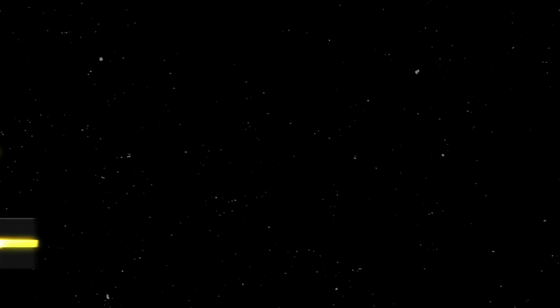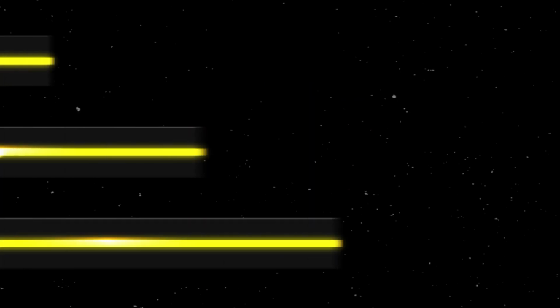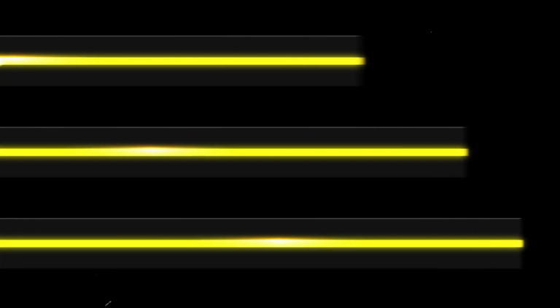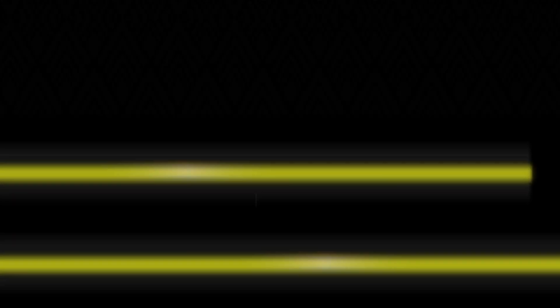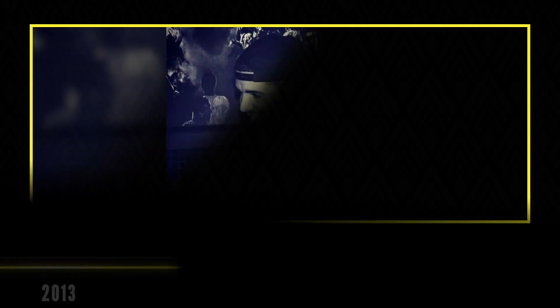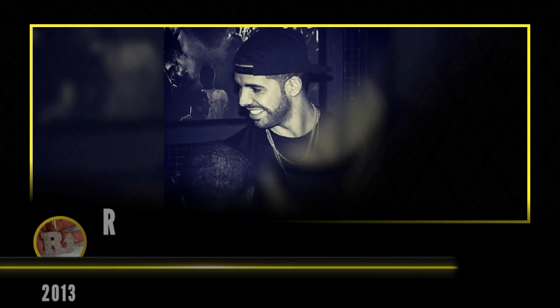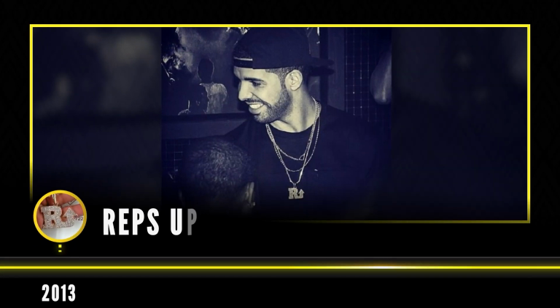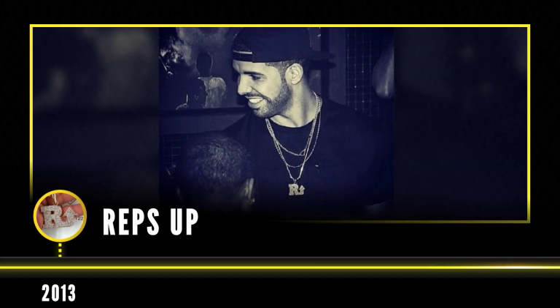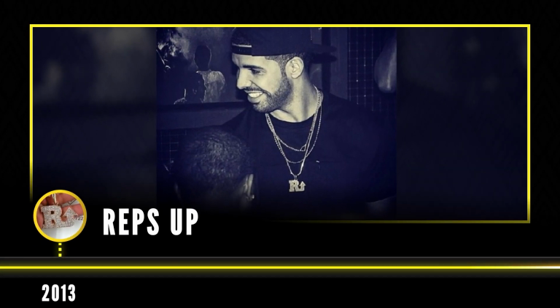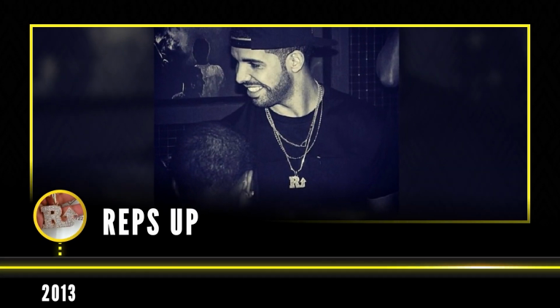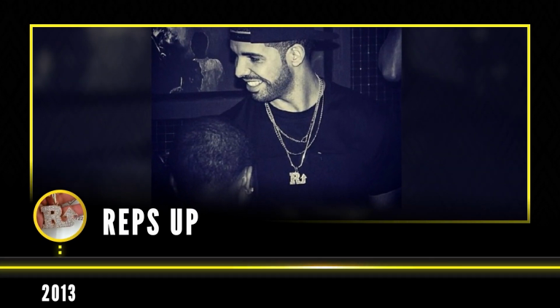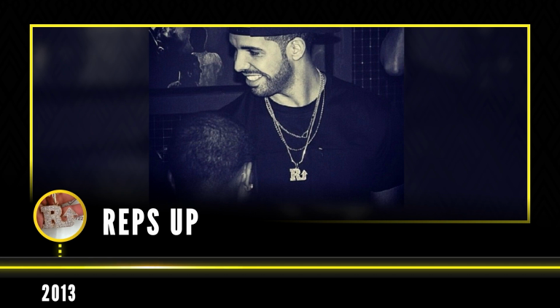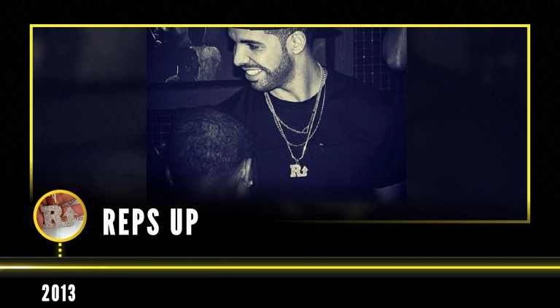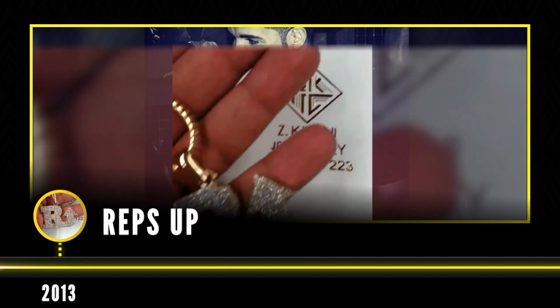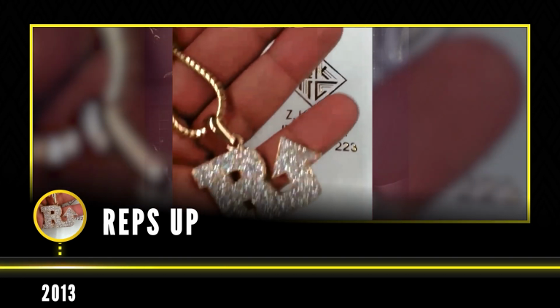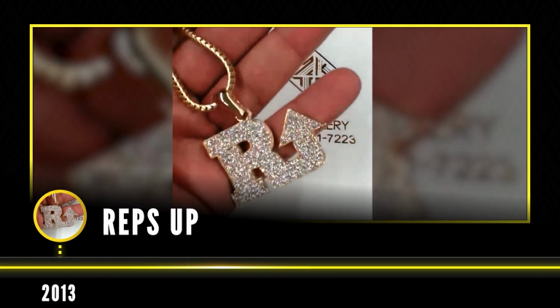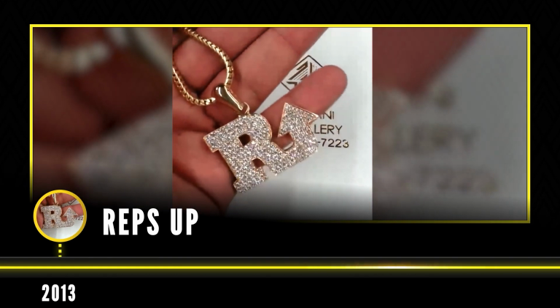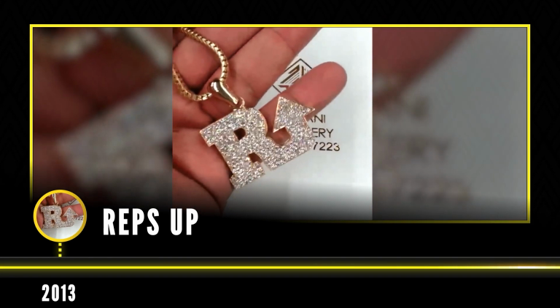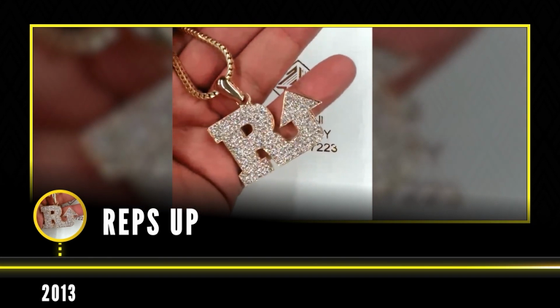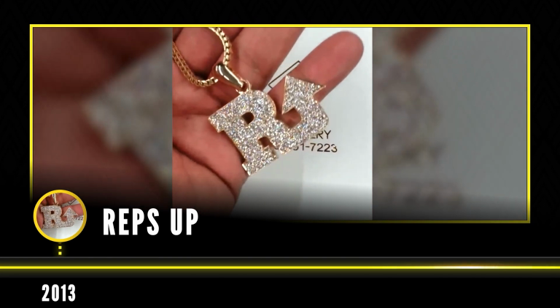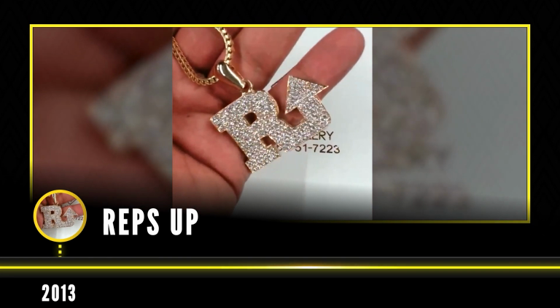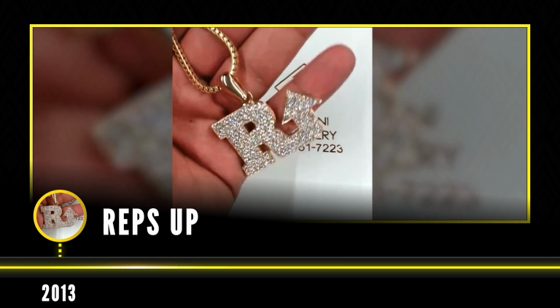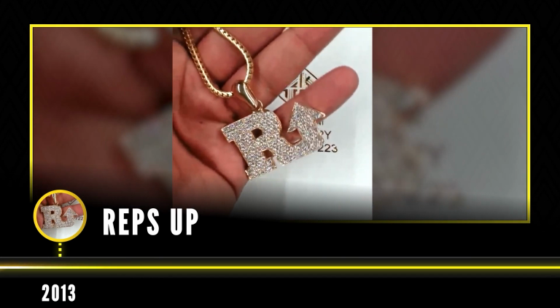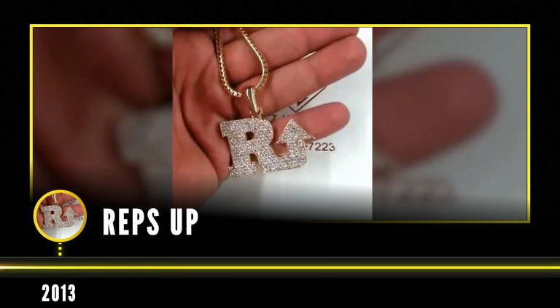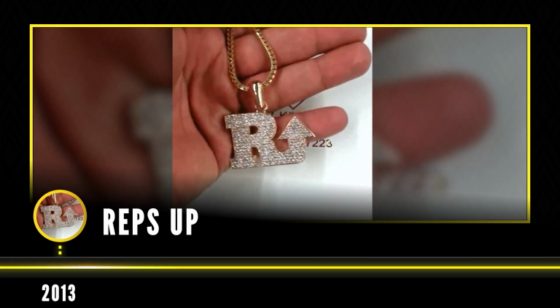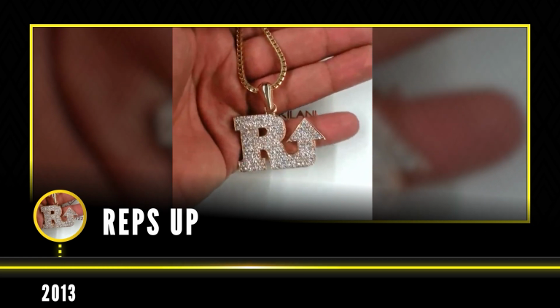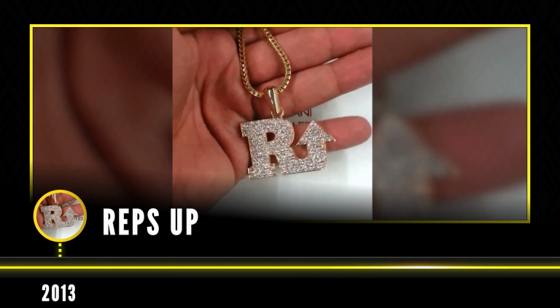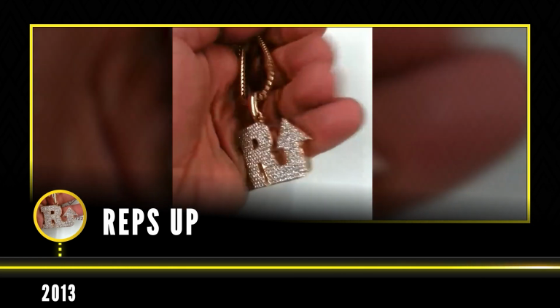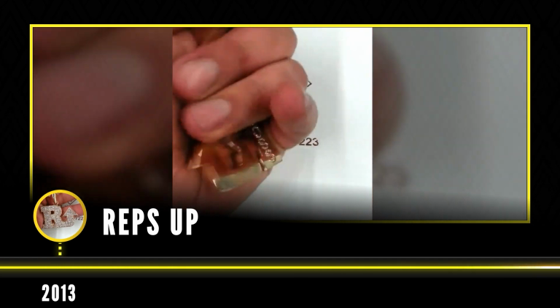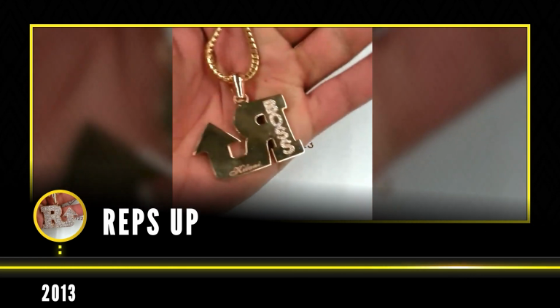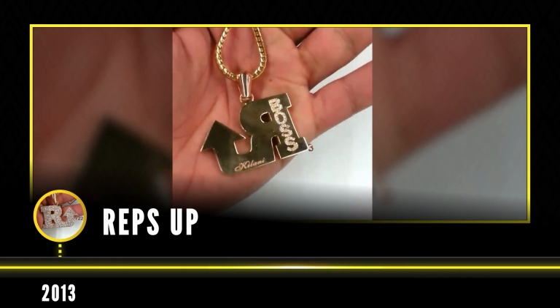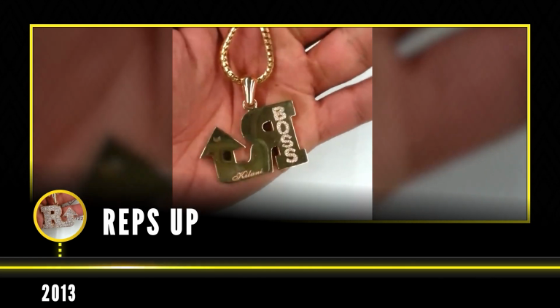Going way back to 2013 is where it all started when the RepsUp team wanted to introduce Drake to Kalani Jewelry. They had the RepsUp logo made as a gift for Drake, made in 14 carat yellow gold, bust down with 3 carats worth of diamonds.